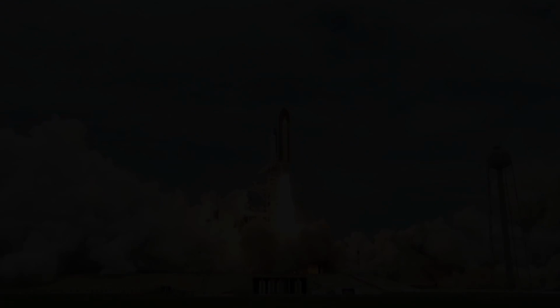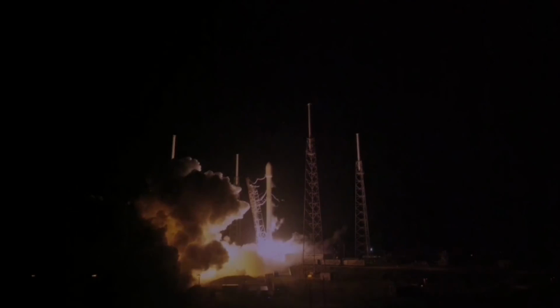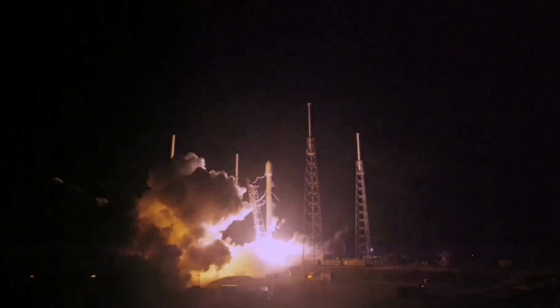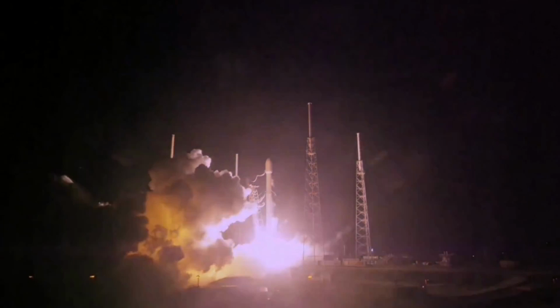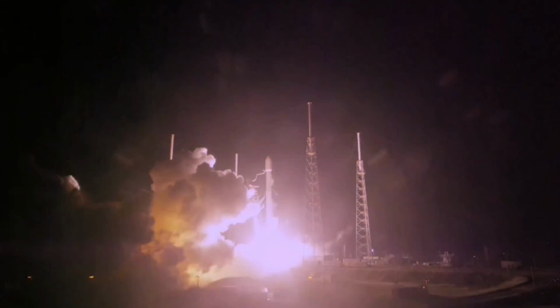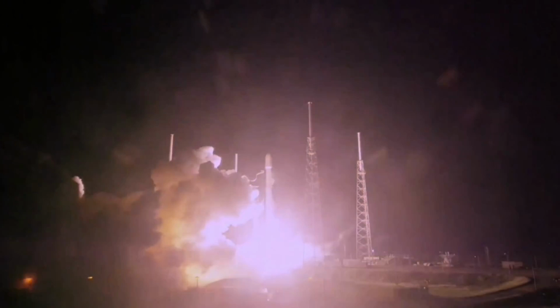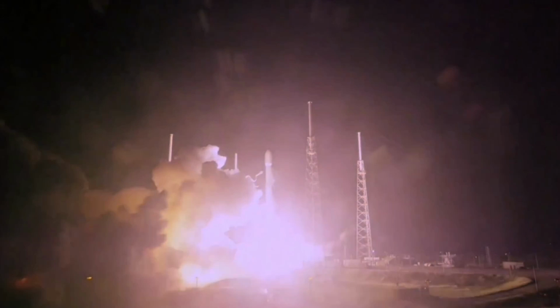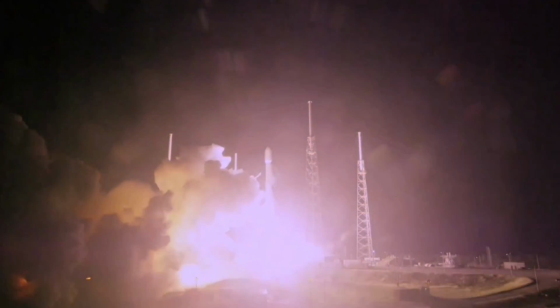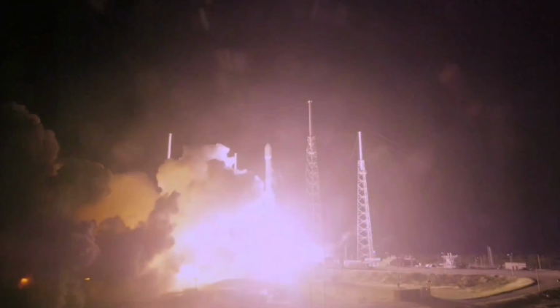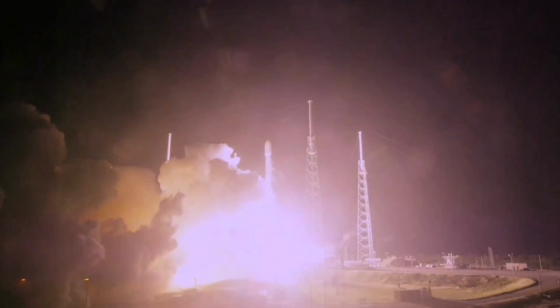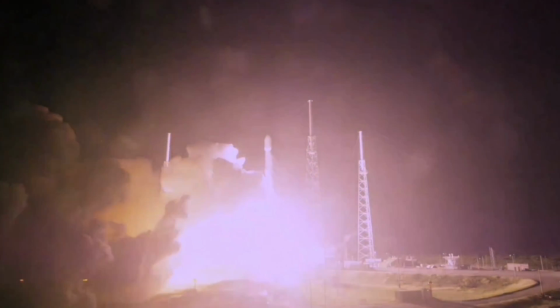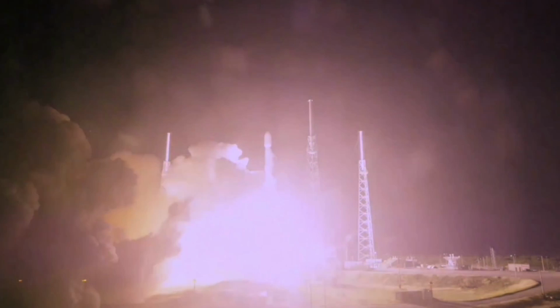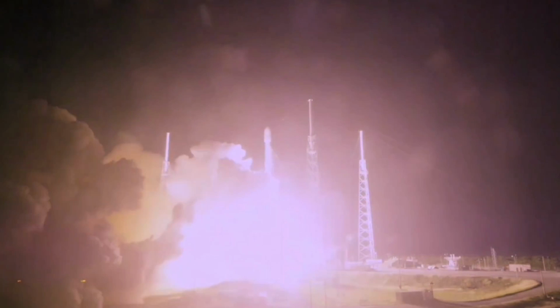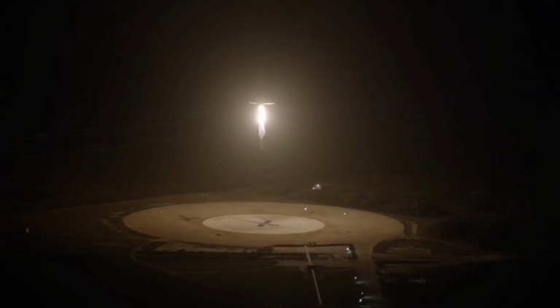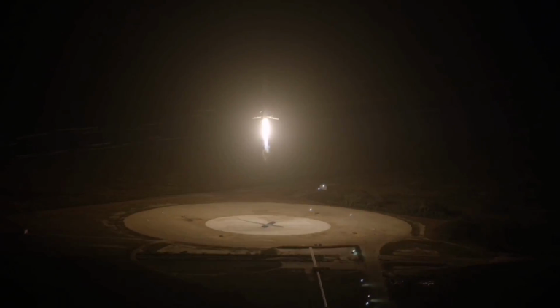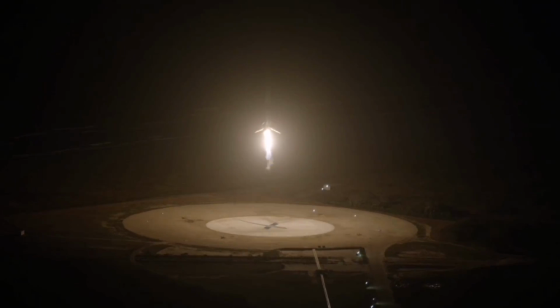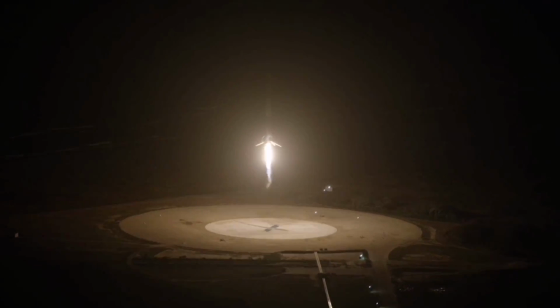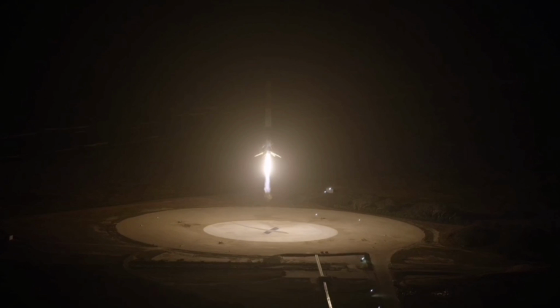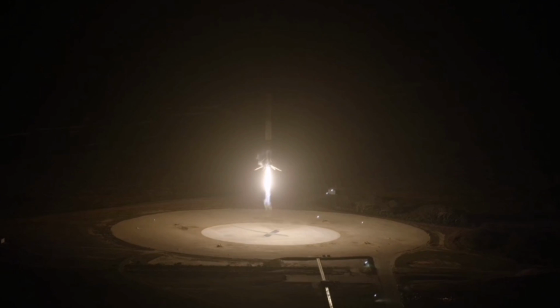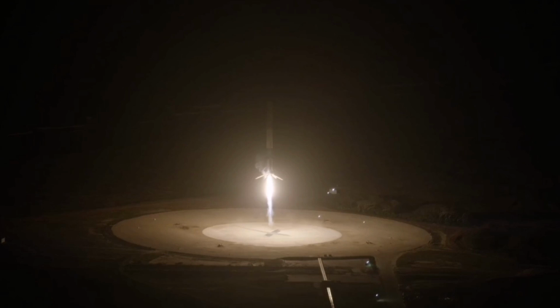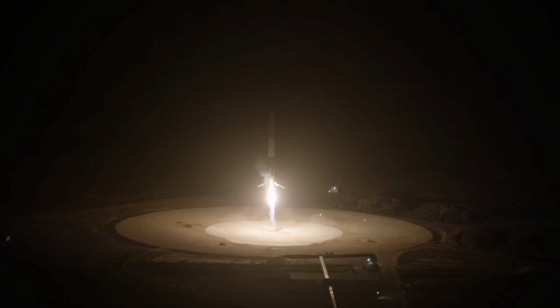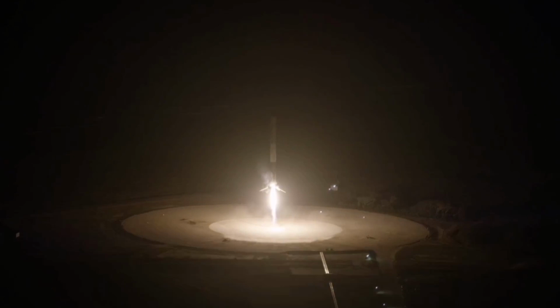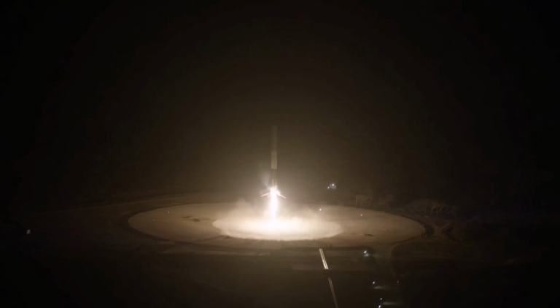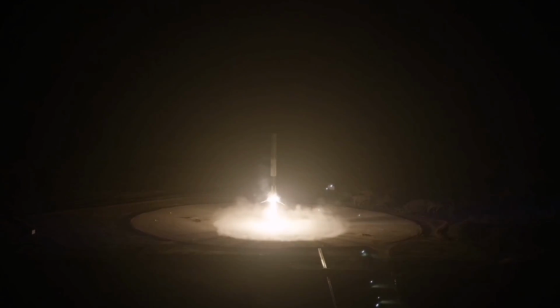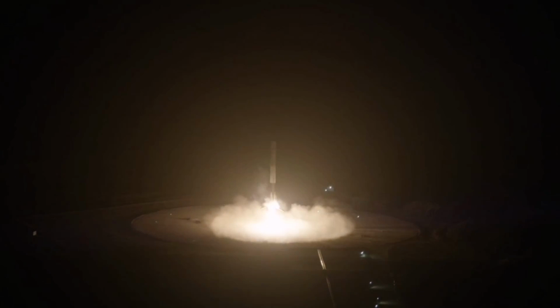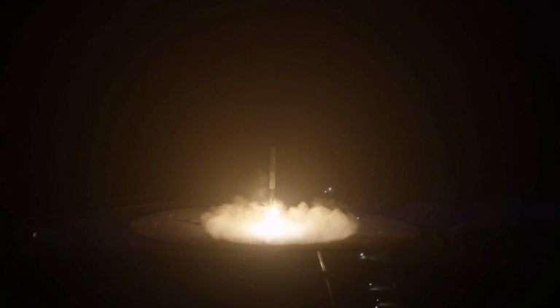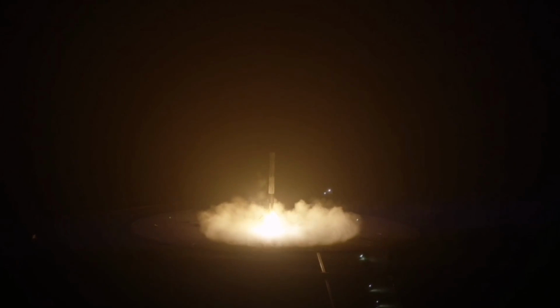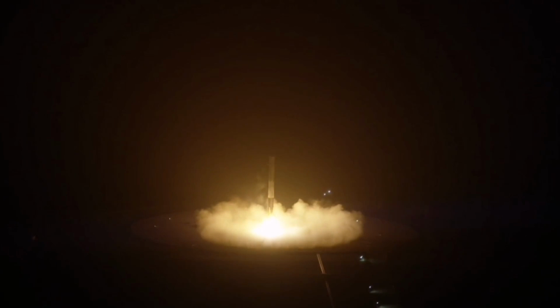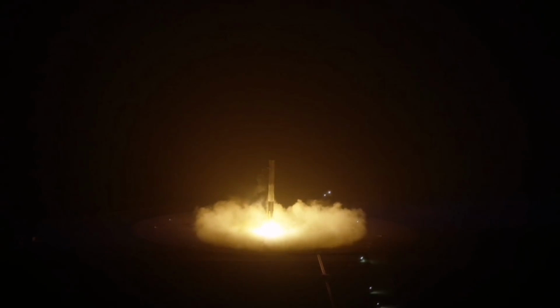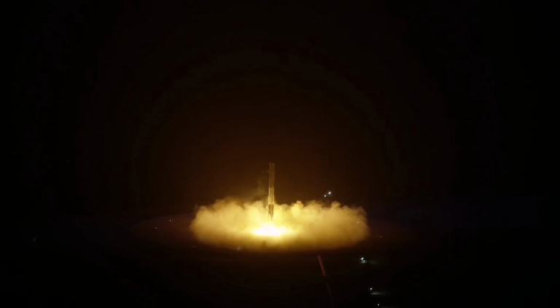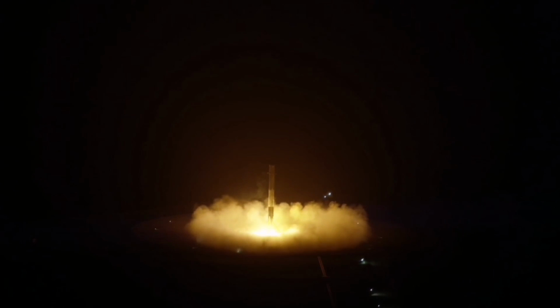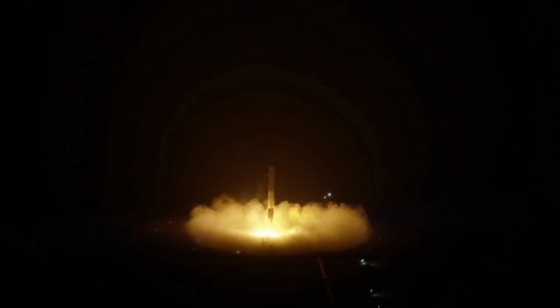But then, many years later, in 2015, SpaceX landed vertically their first booster, and this was a huge impact on the space industry.